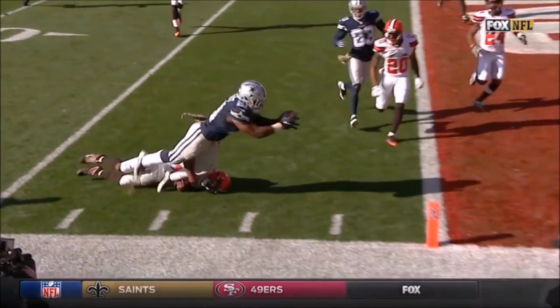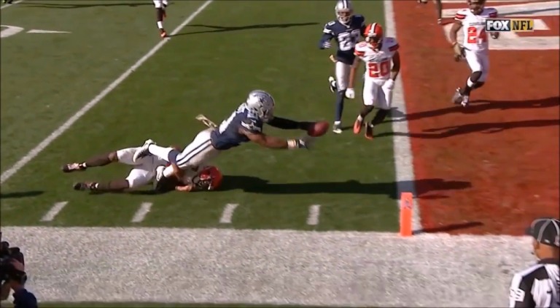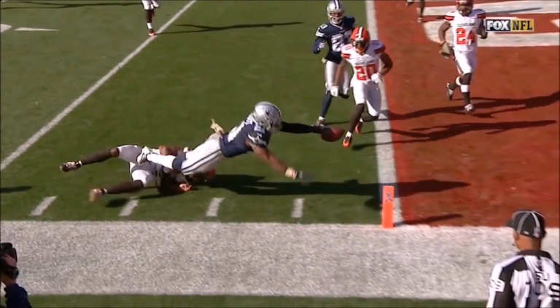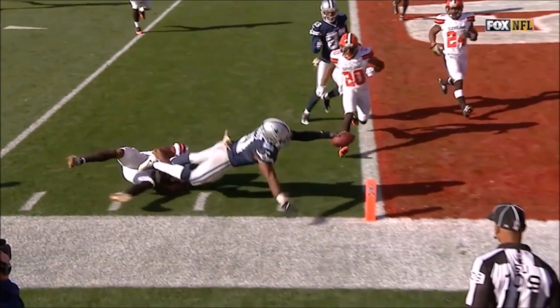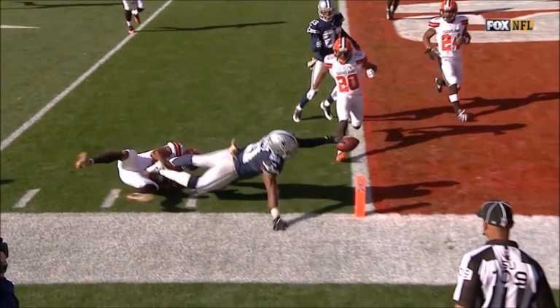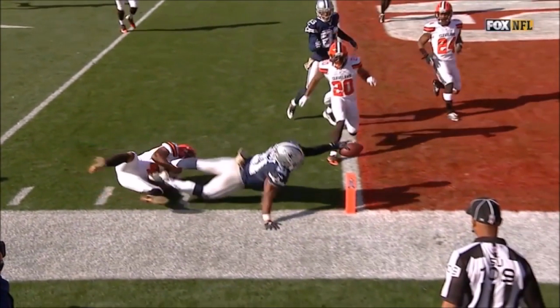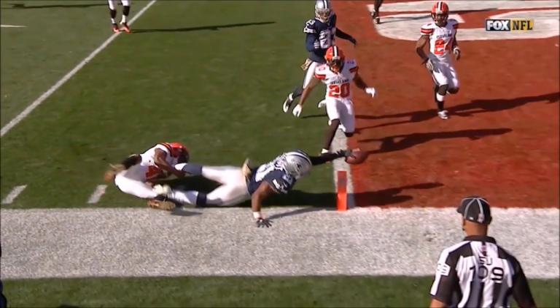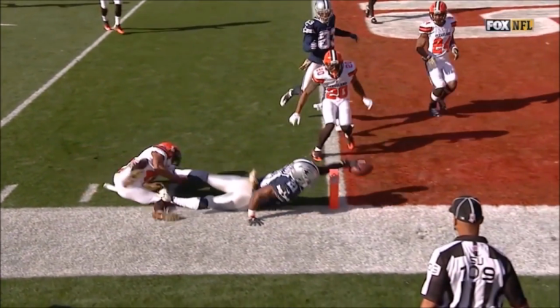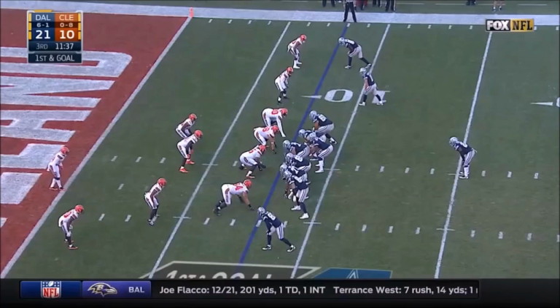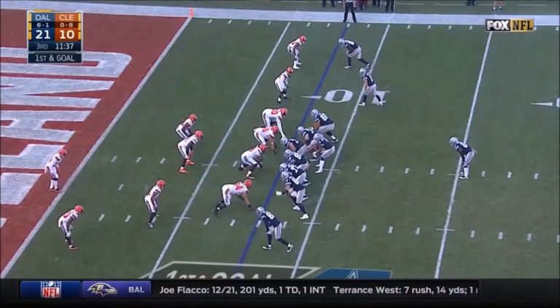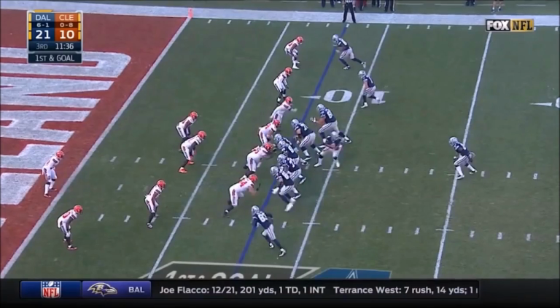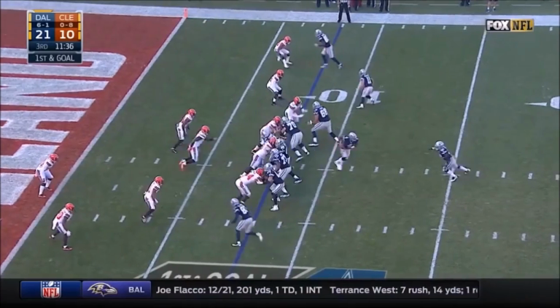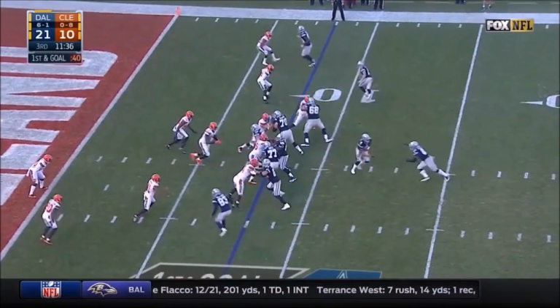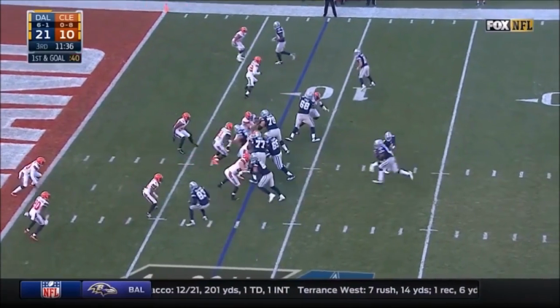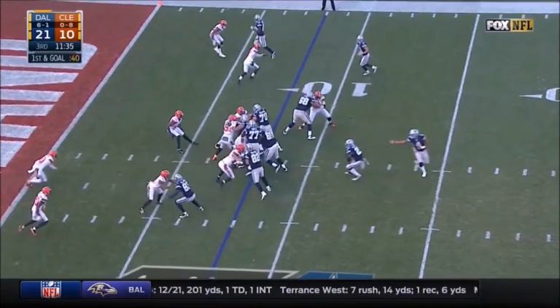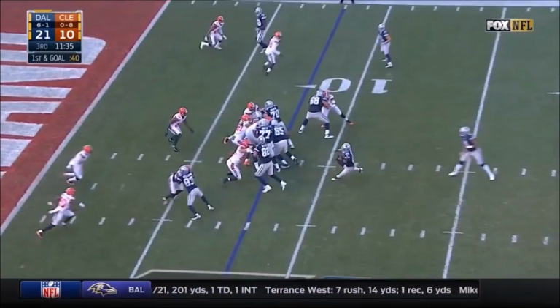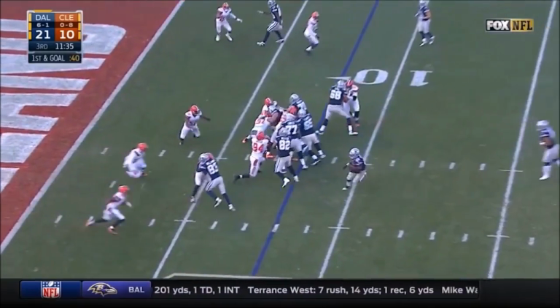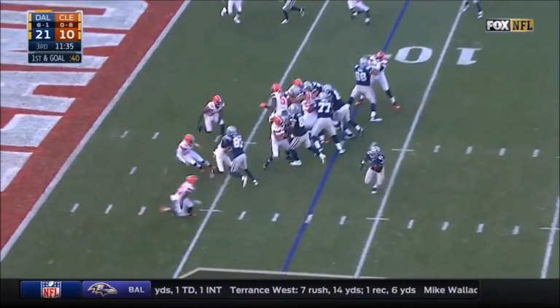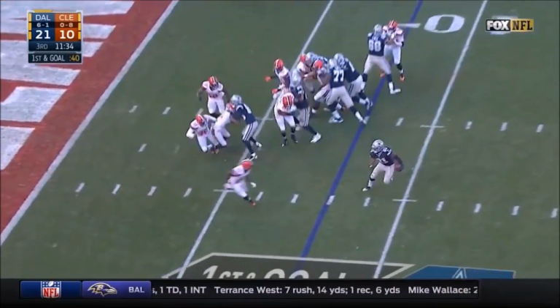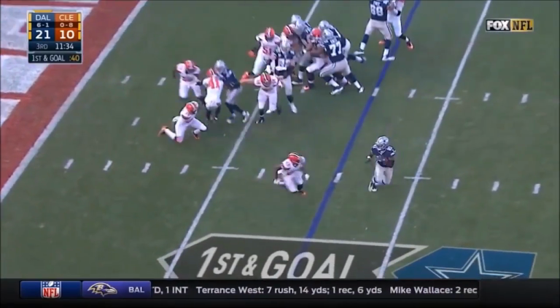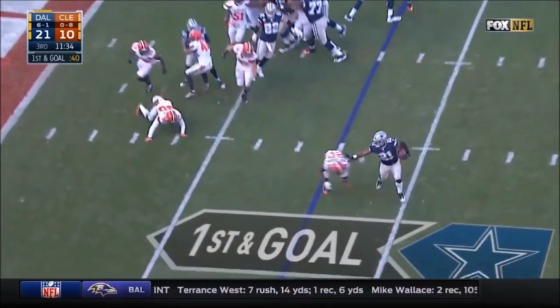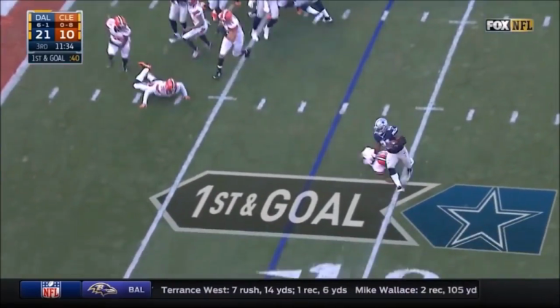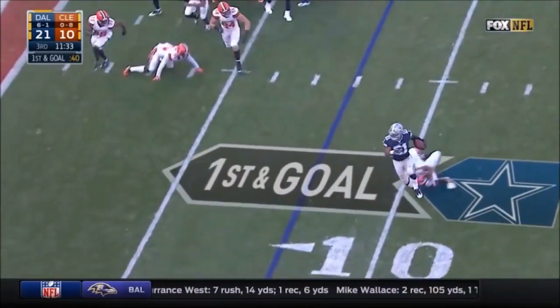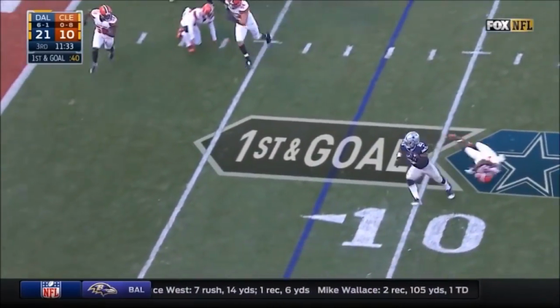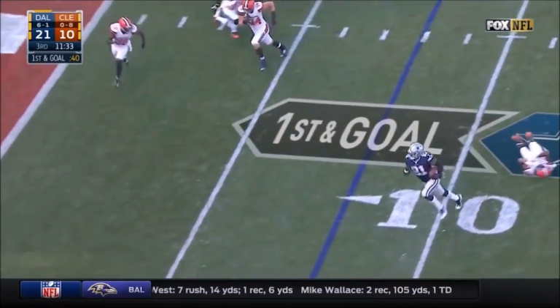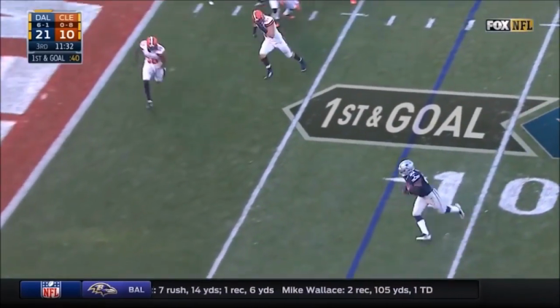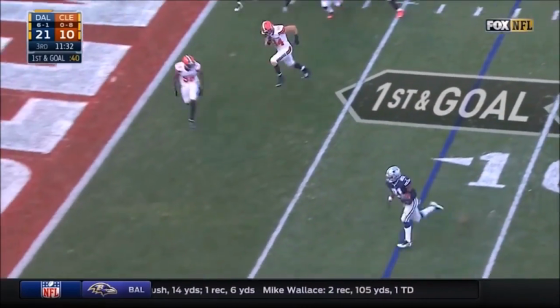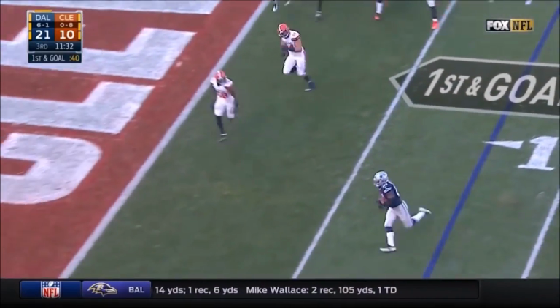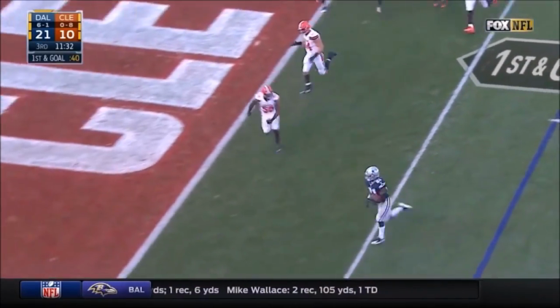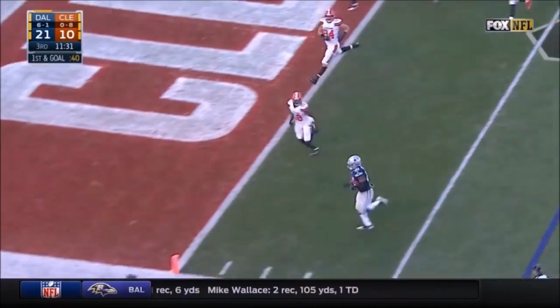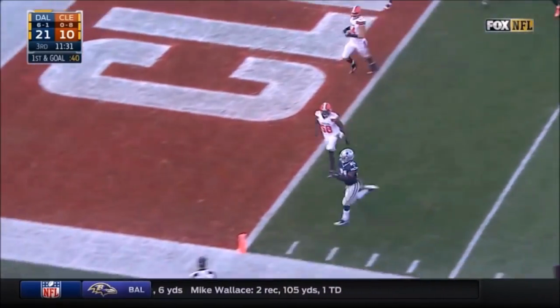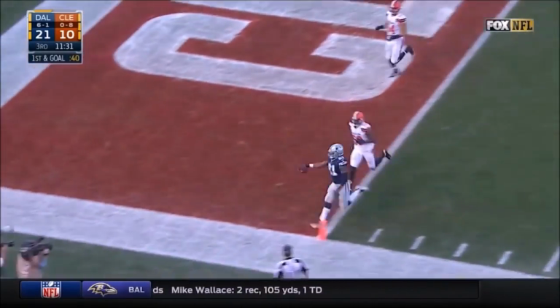Well now they're signaling a touchdown. Elliott, and he will find the end zone again.